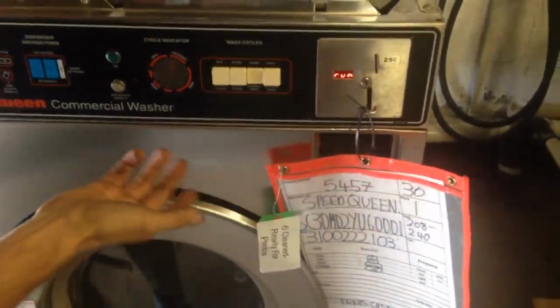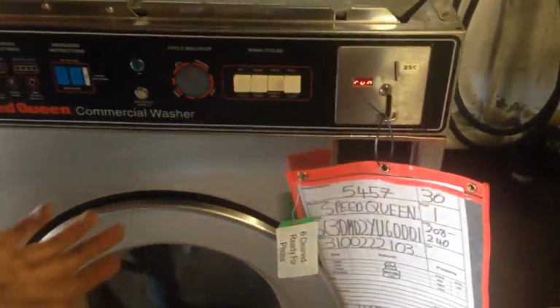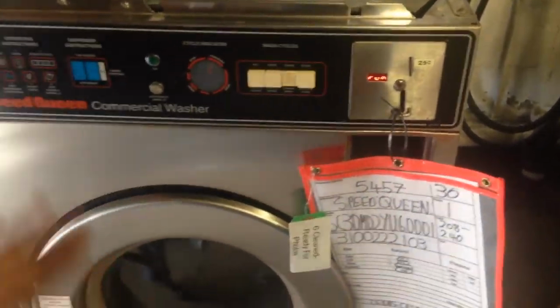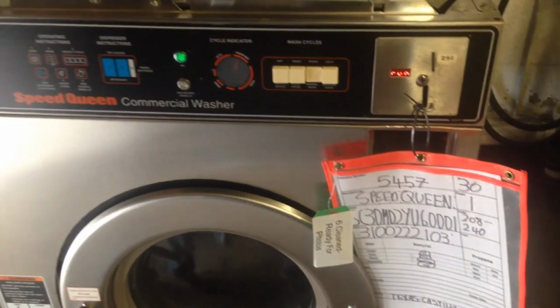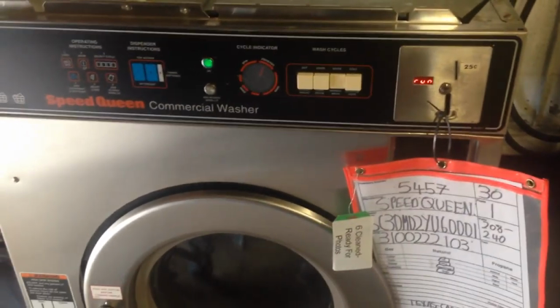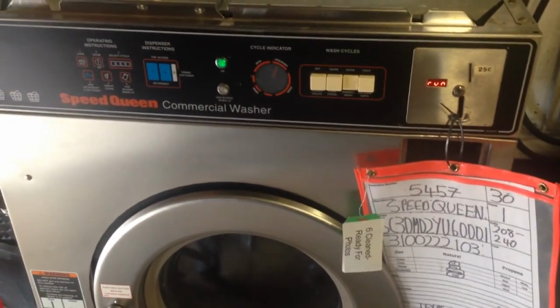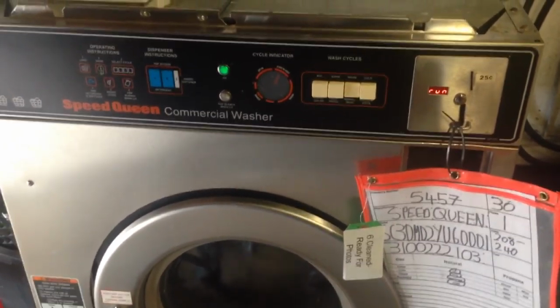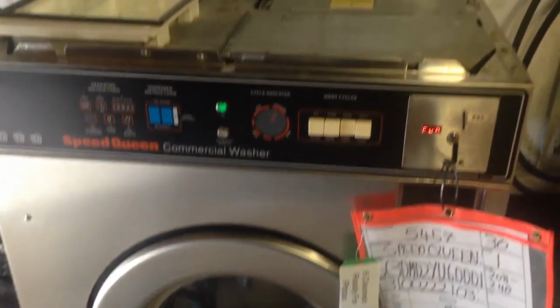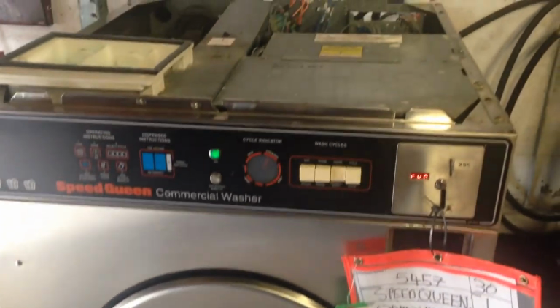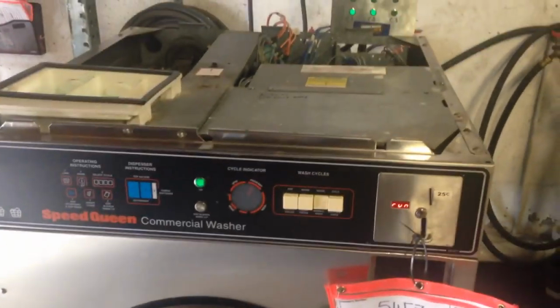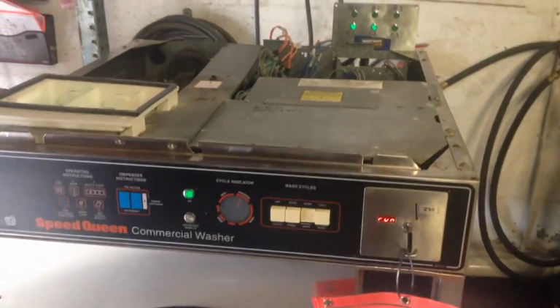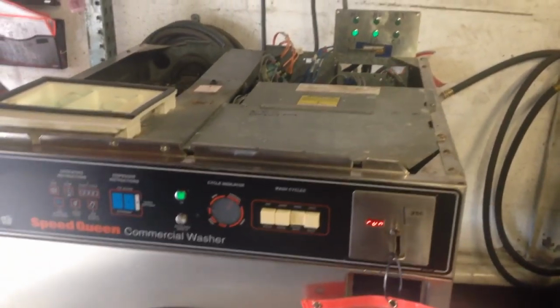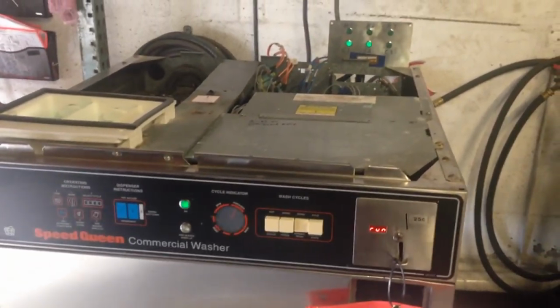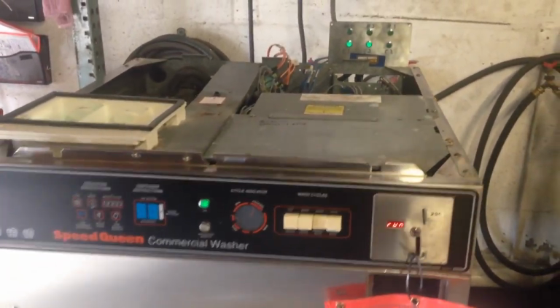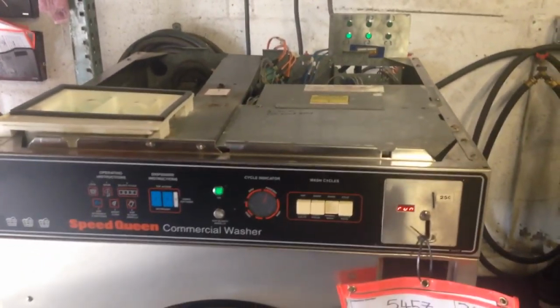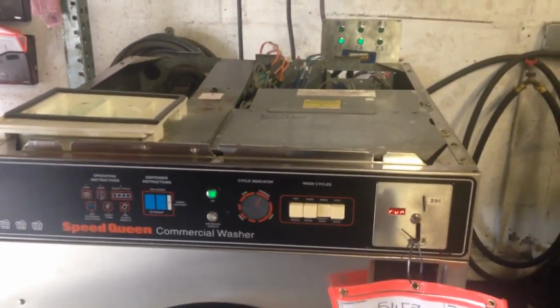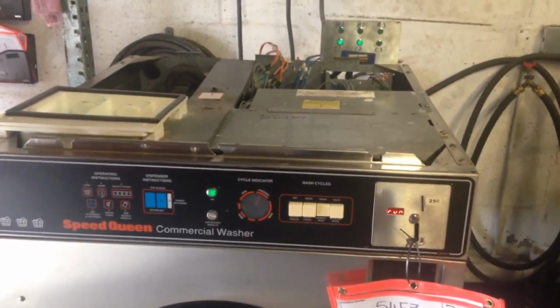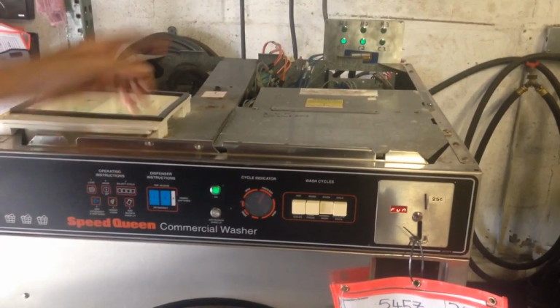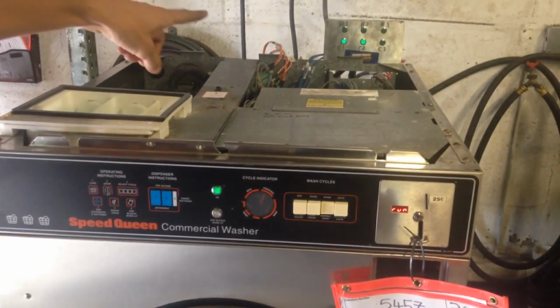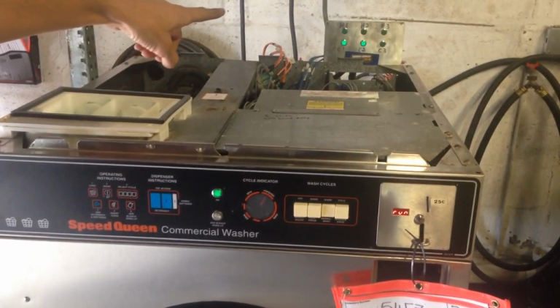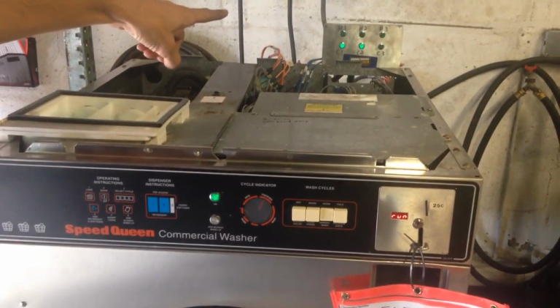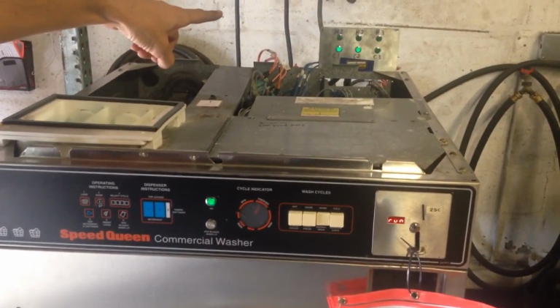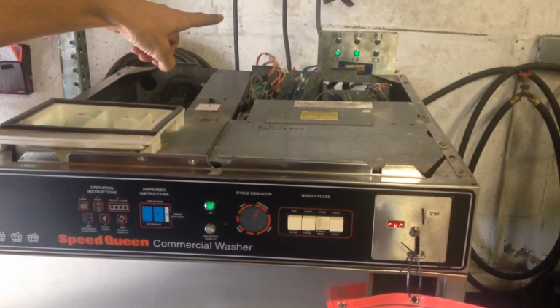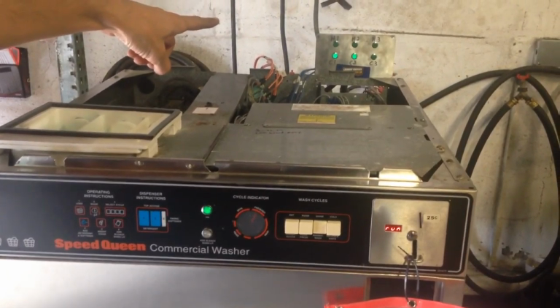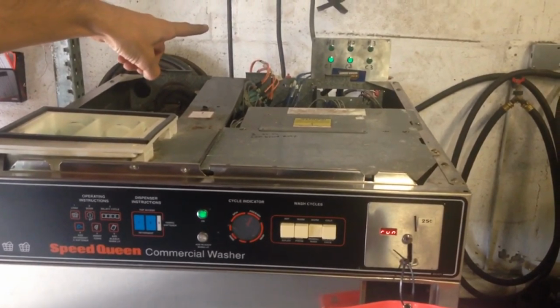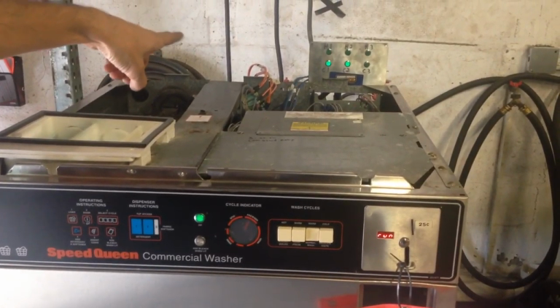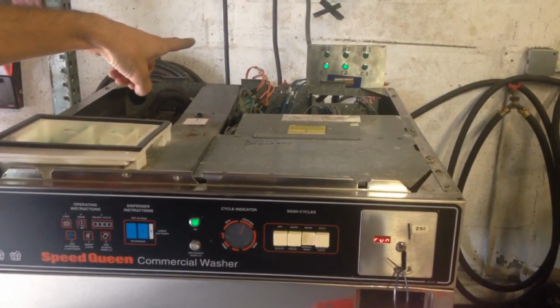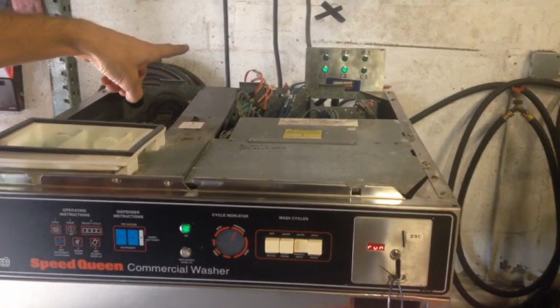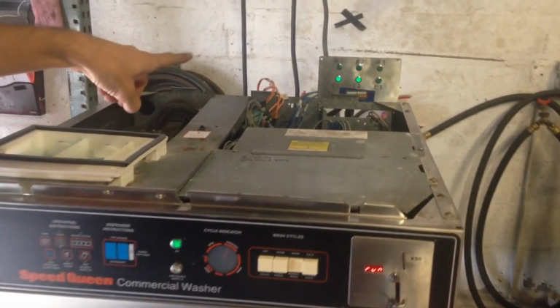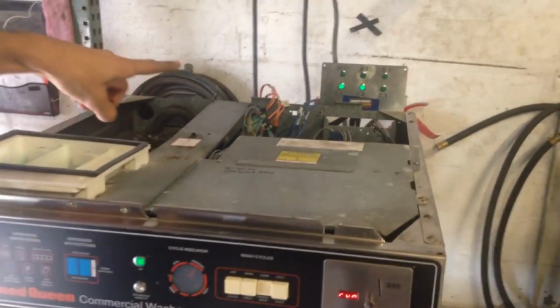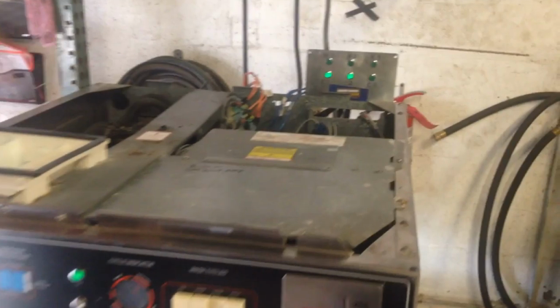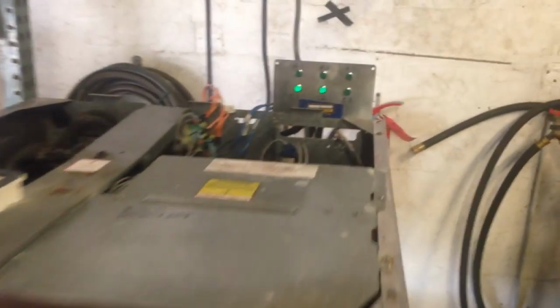Rather than stand behind the machine with a voltmeter while it's running to try to figure out which valve is which, this way you can see those lights lit up — so valves C1 and C2 are open.